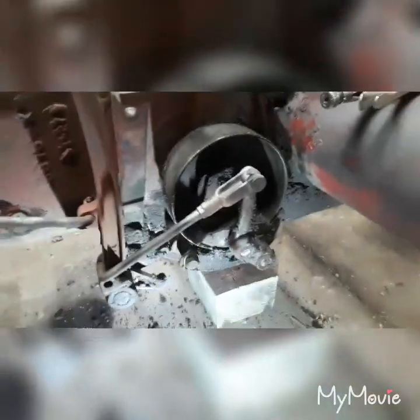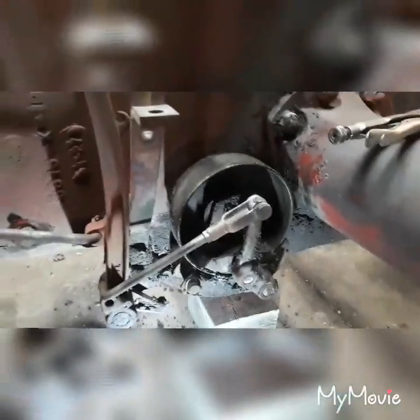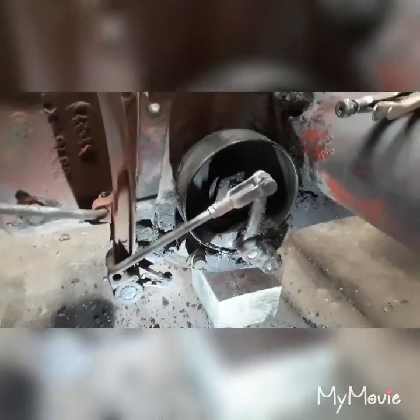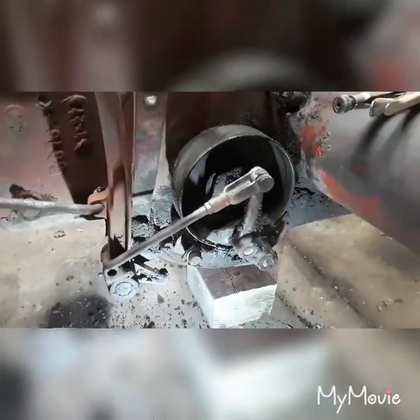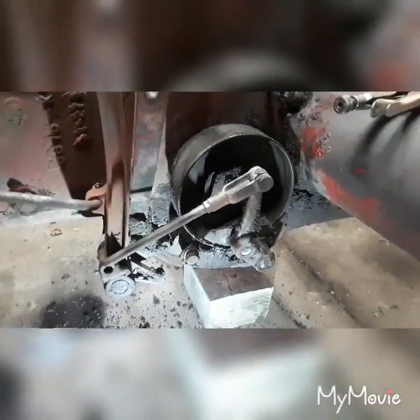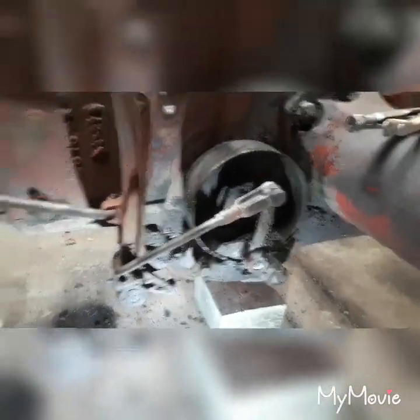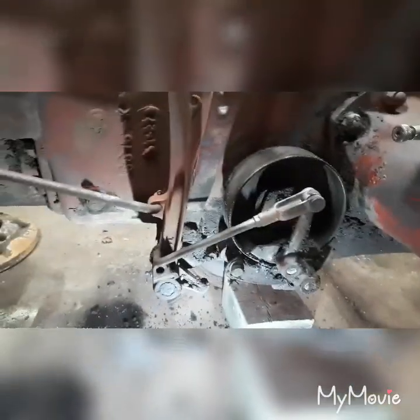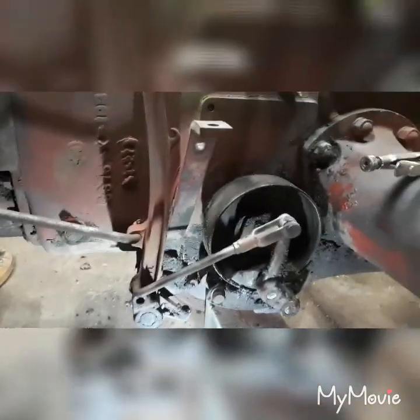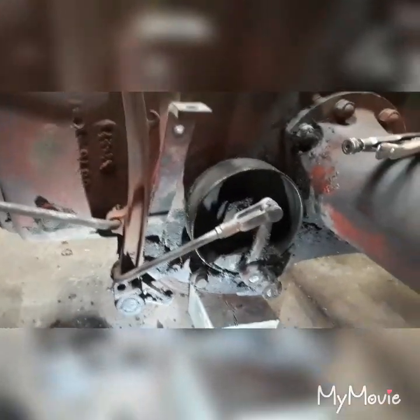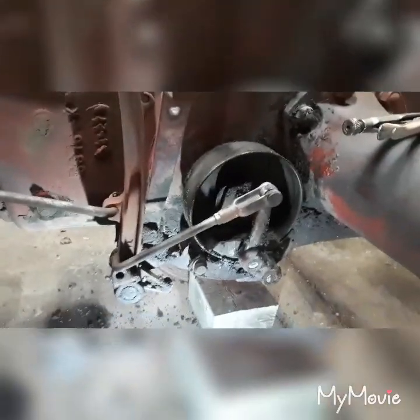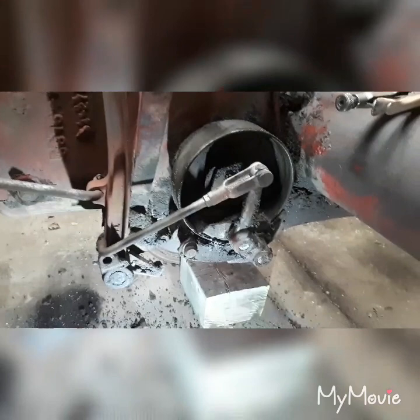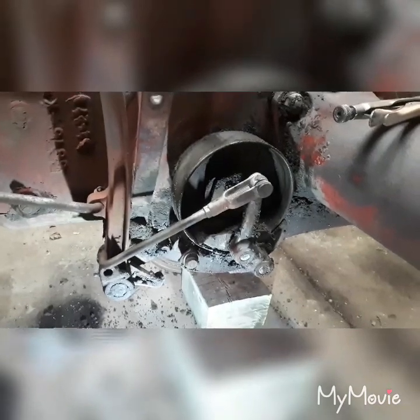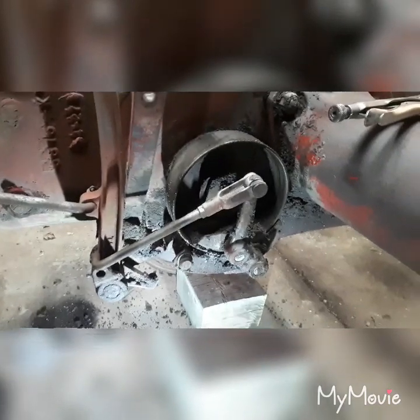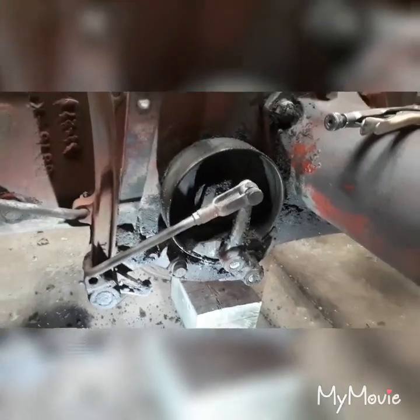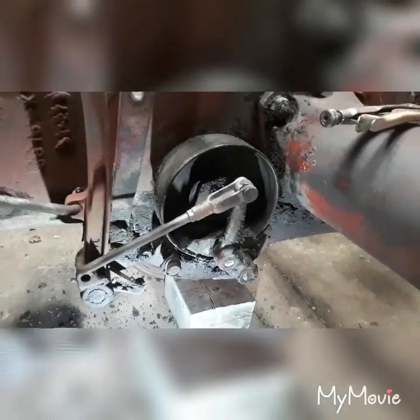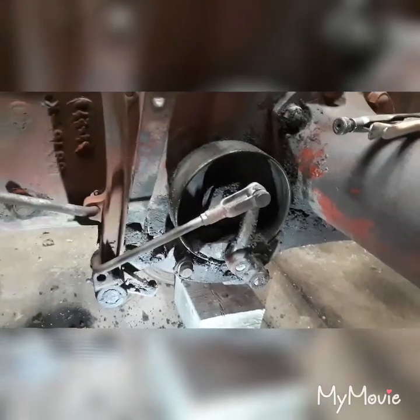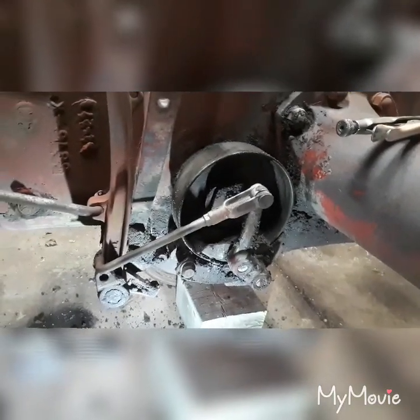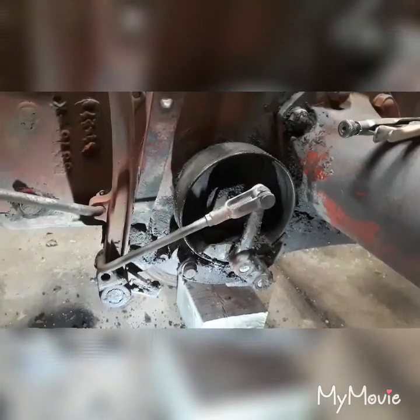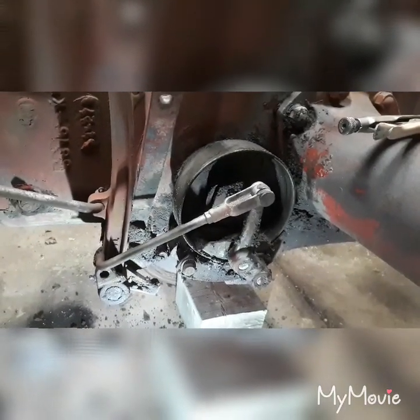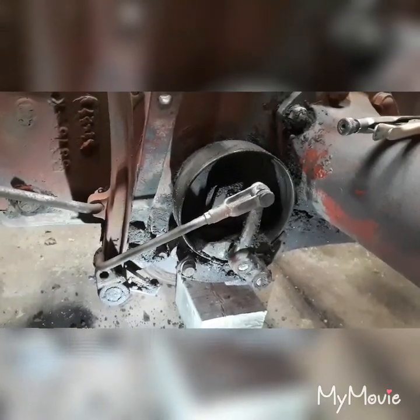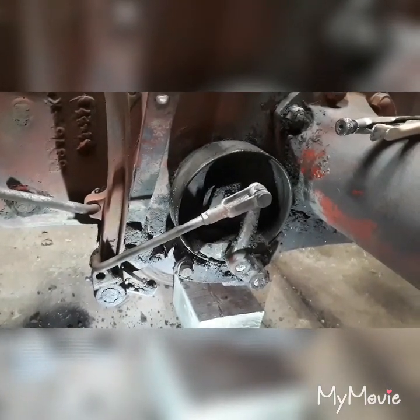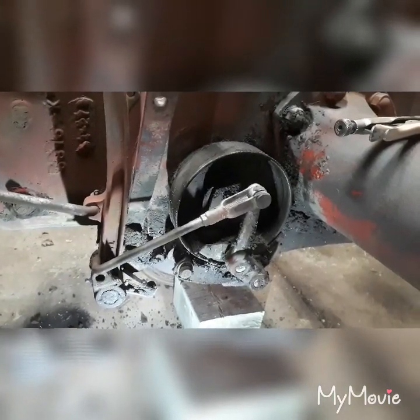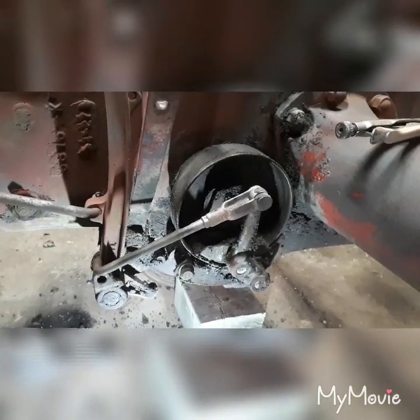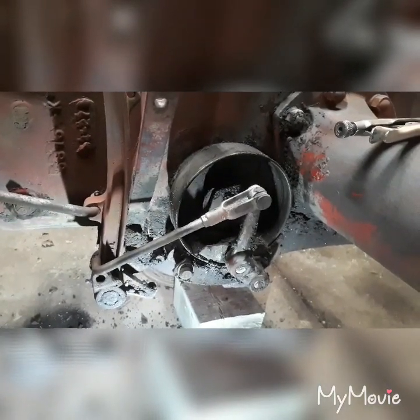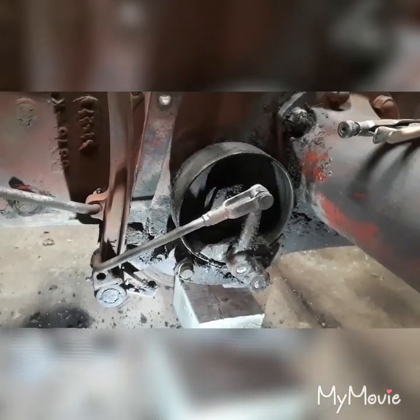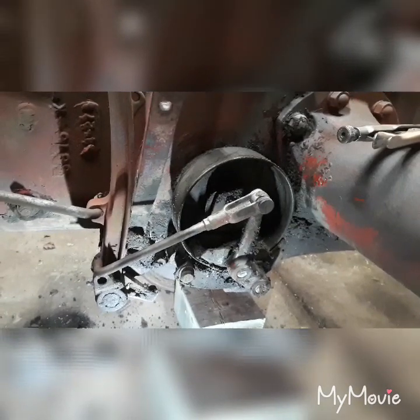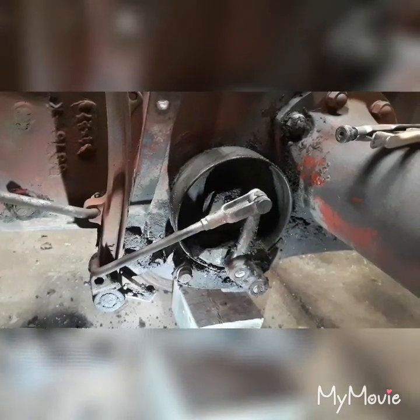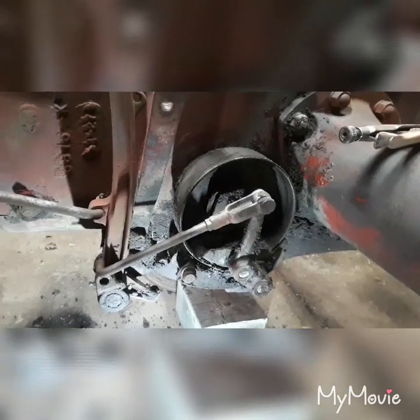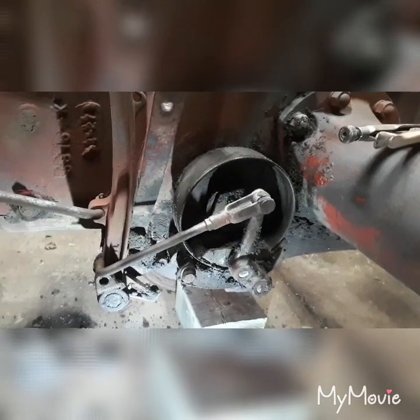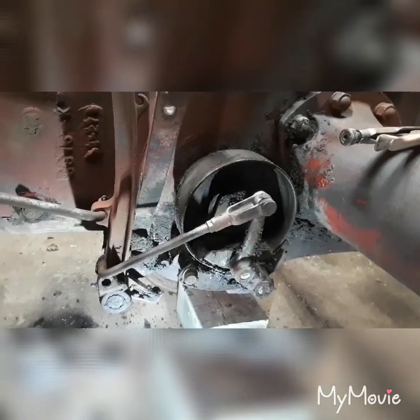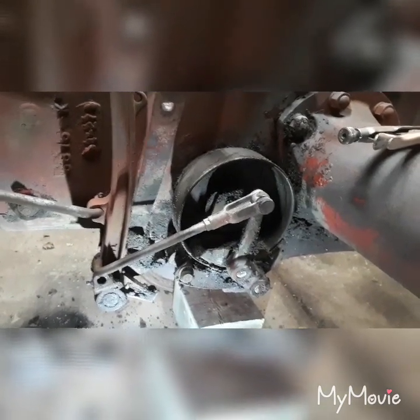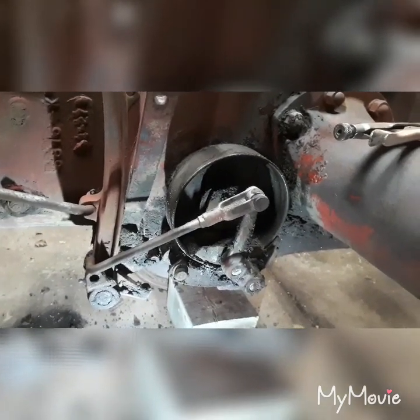Hello again. William Chambers here. Today I'm going to show you how to disassemble the brake assembly on a Cockshutt 30.